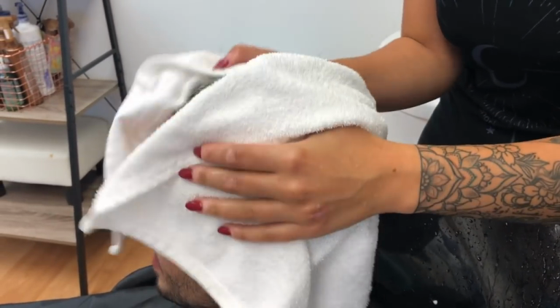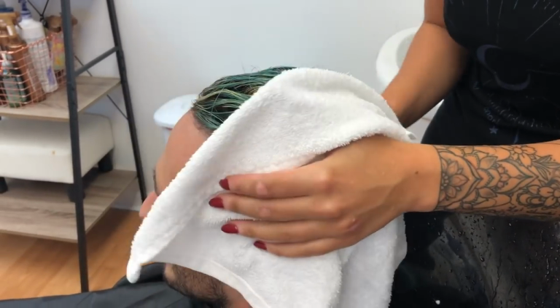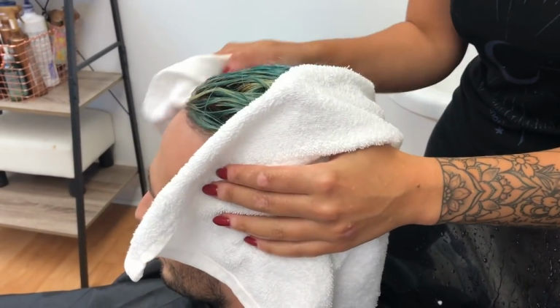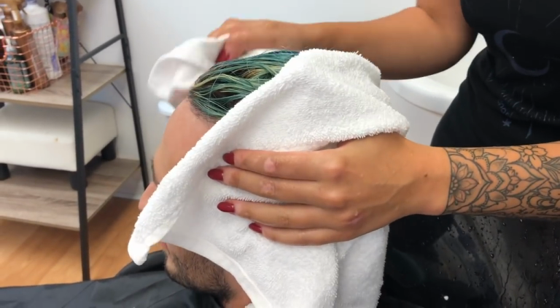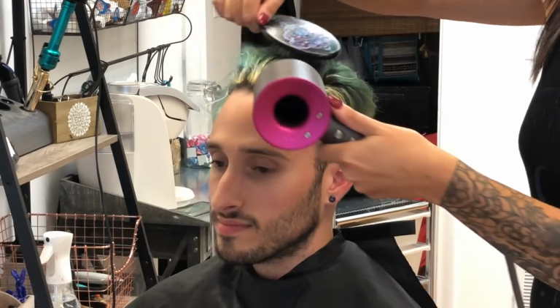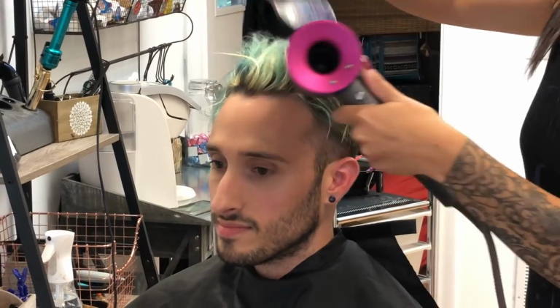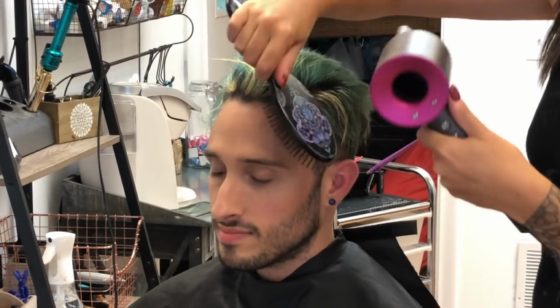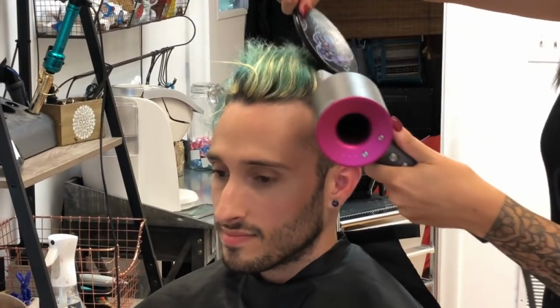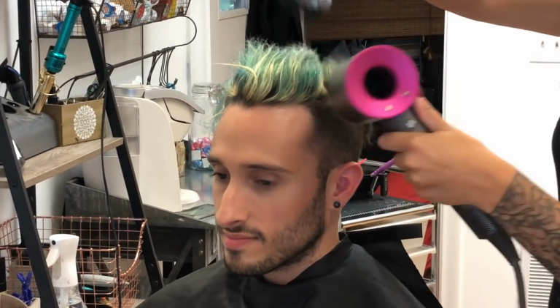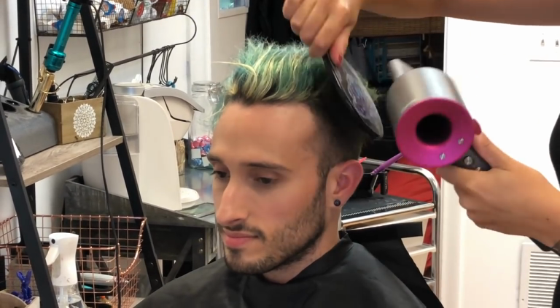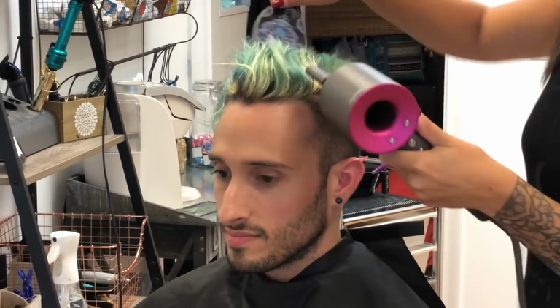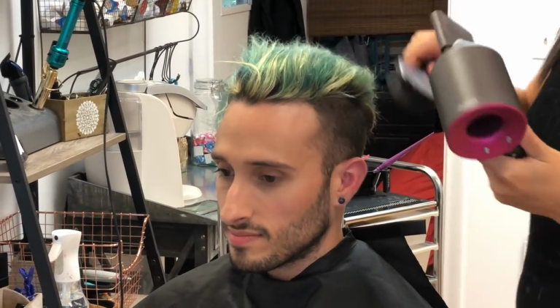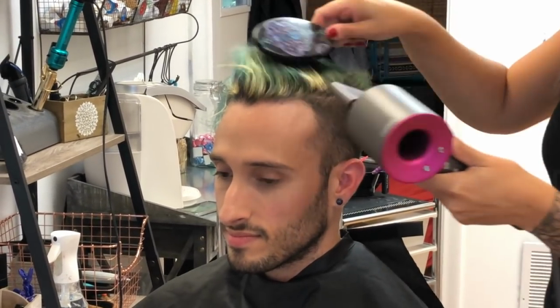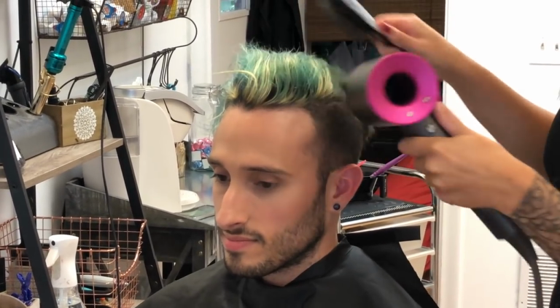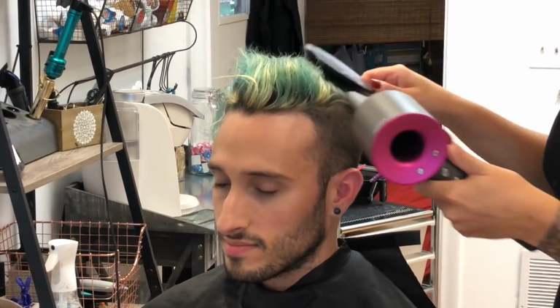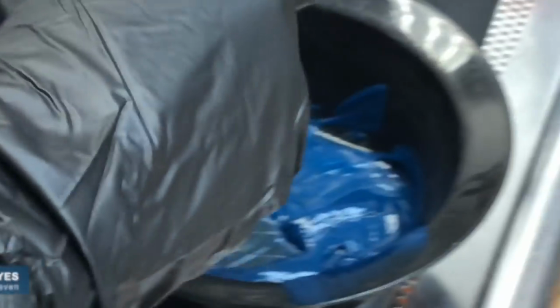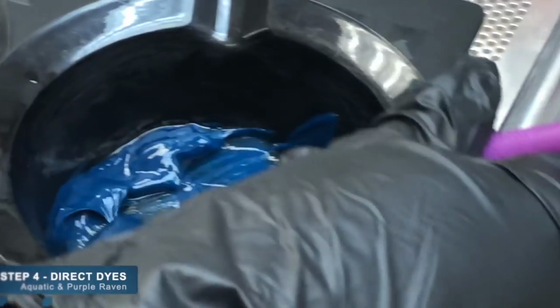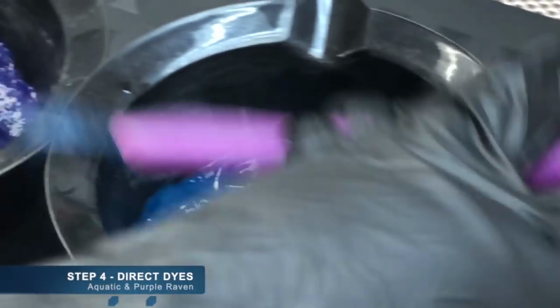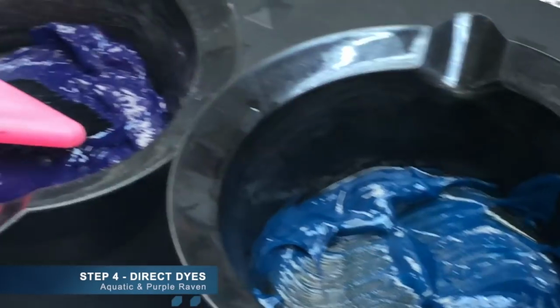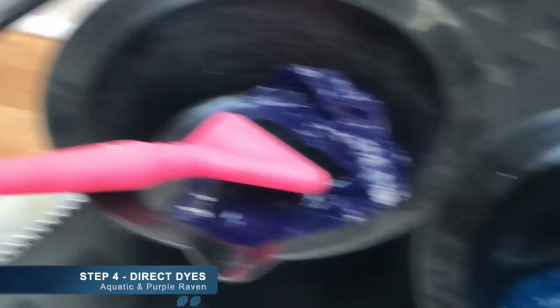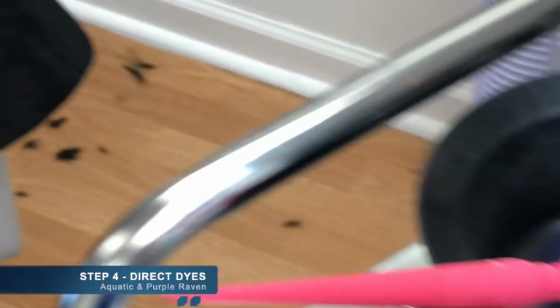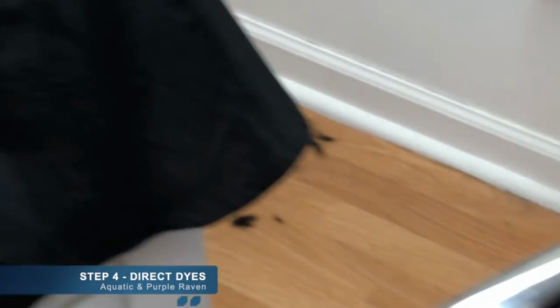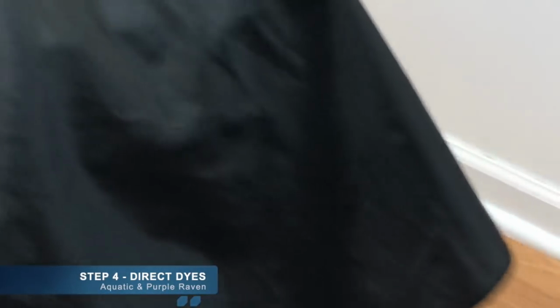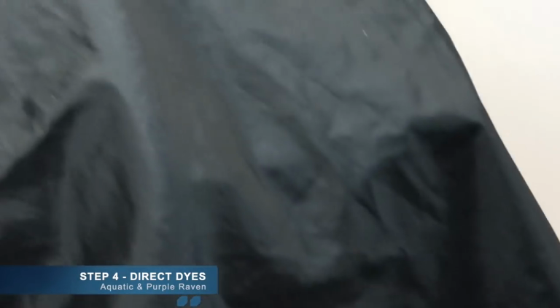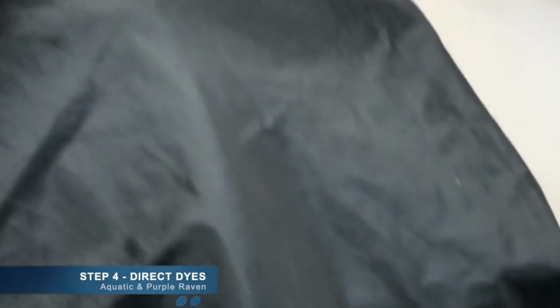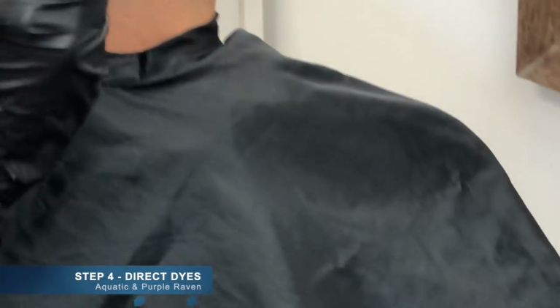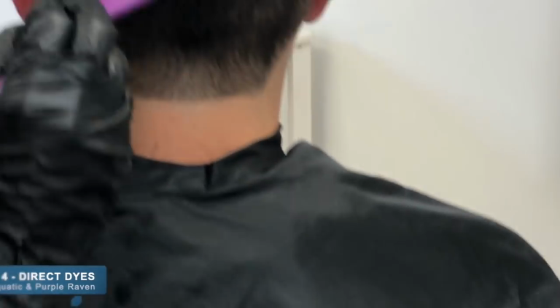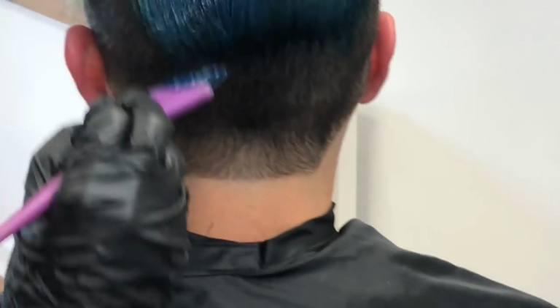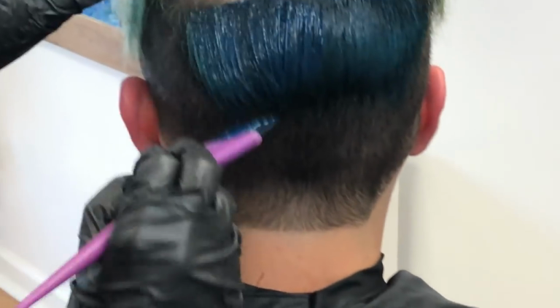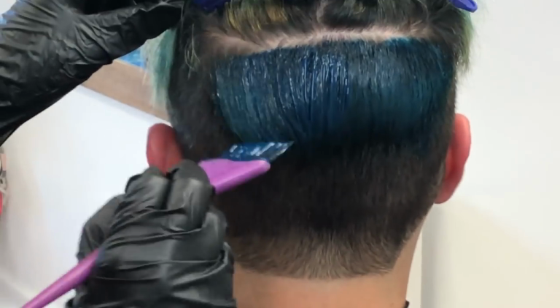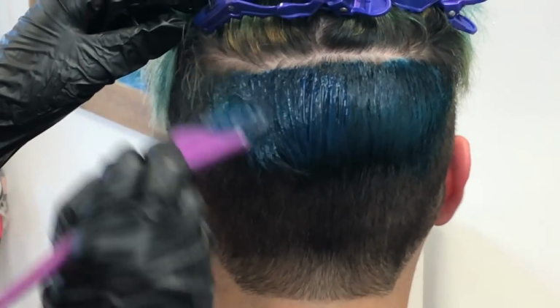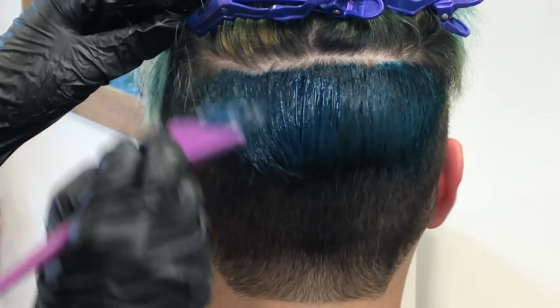And it's back over to the chair for a quick blow-dry before we start going in with the direct dye colors. The turquoise shade for this look is called Aquatic by Pulp Riot and the purple shade is called Purple Raven by Guy Tang.